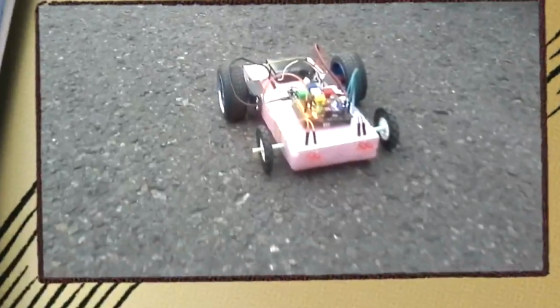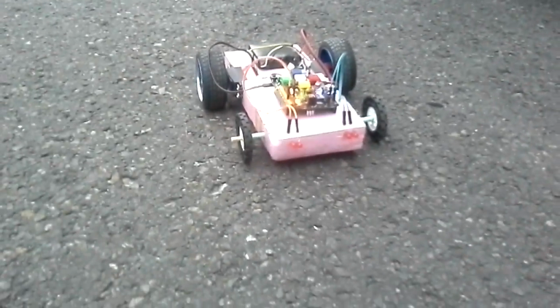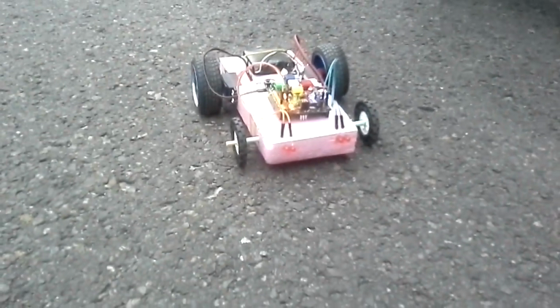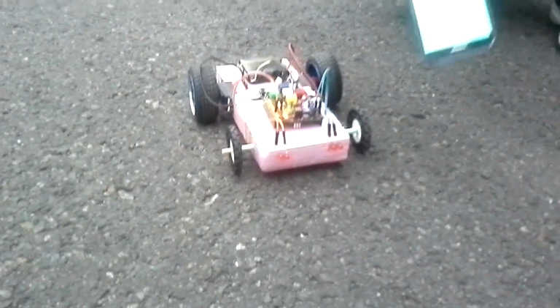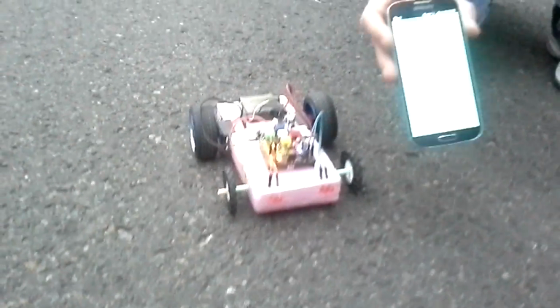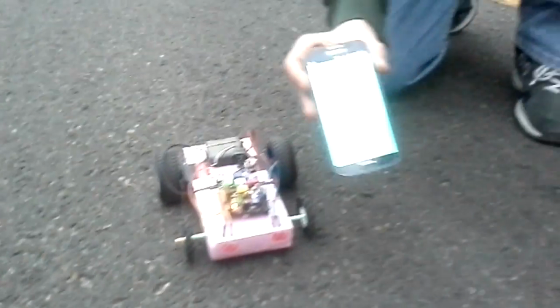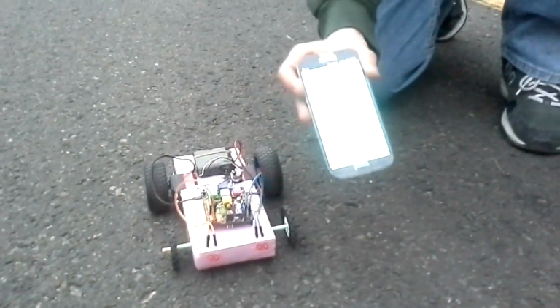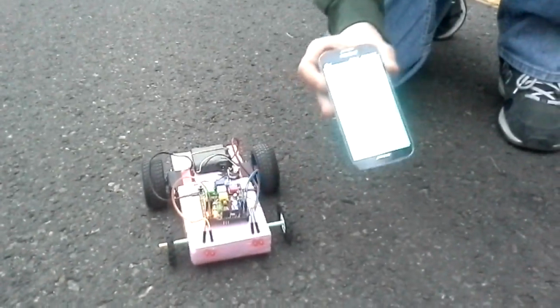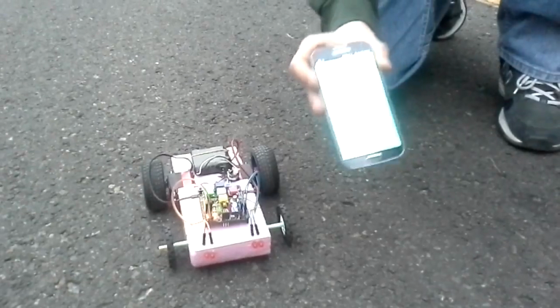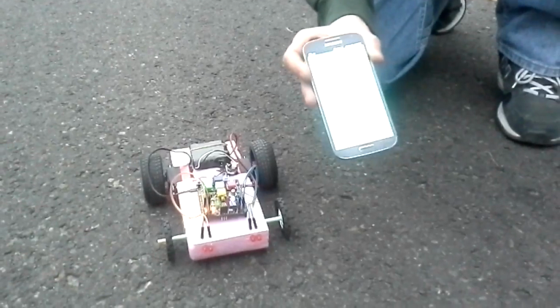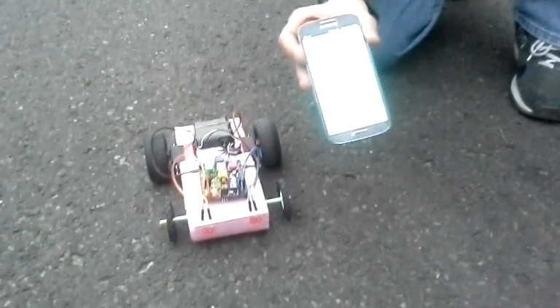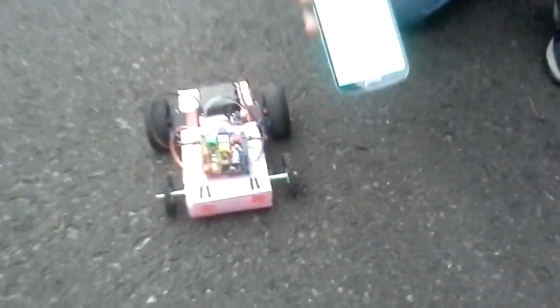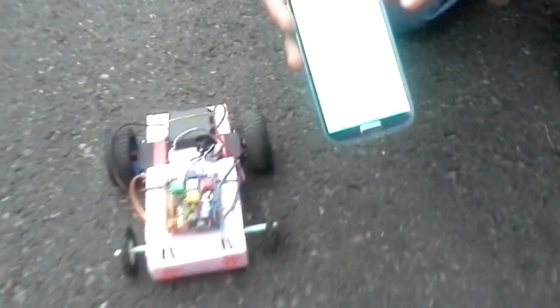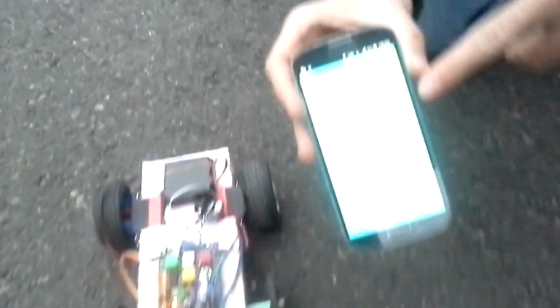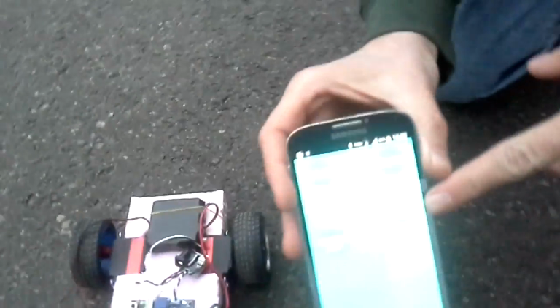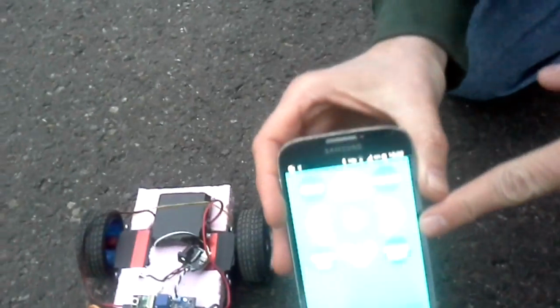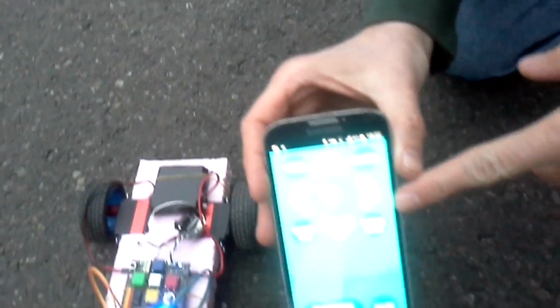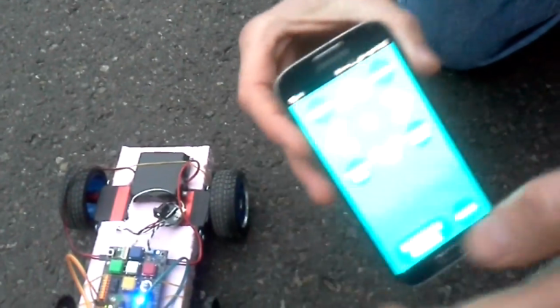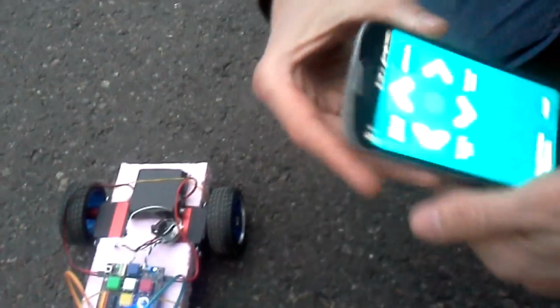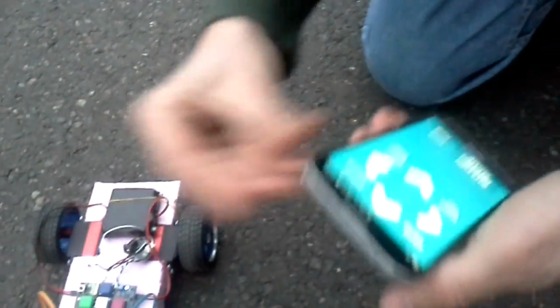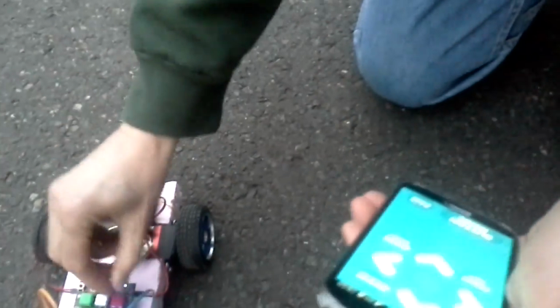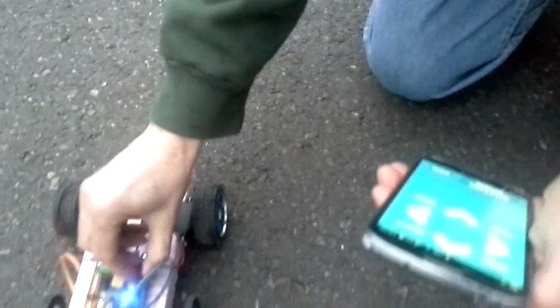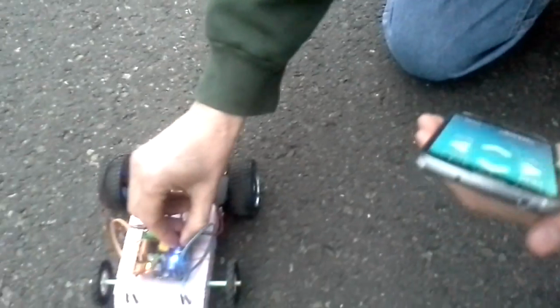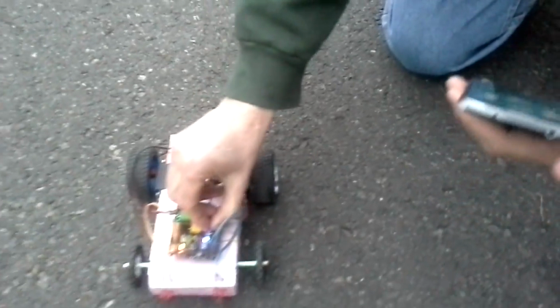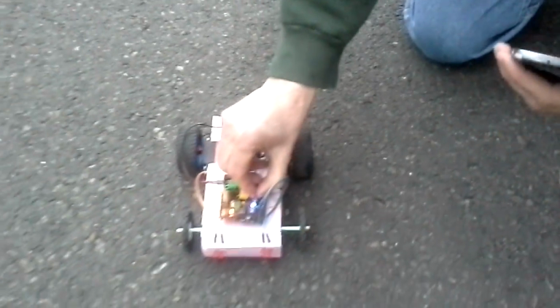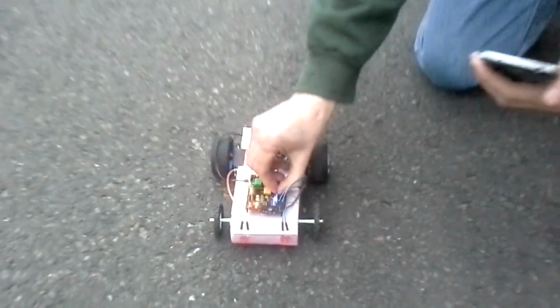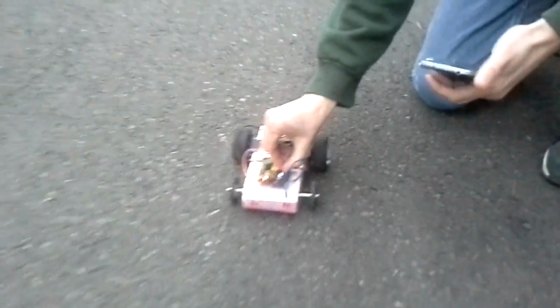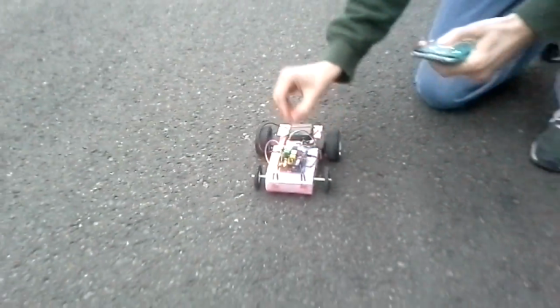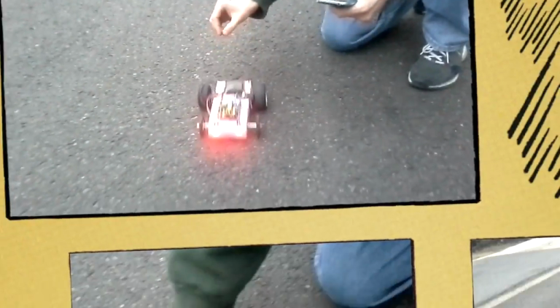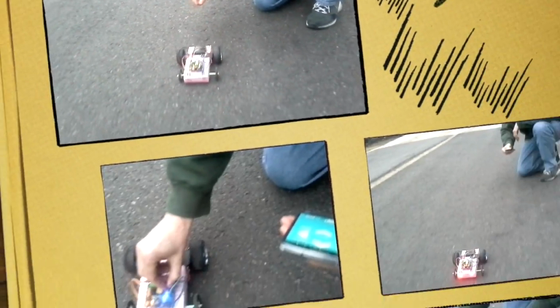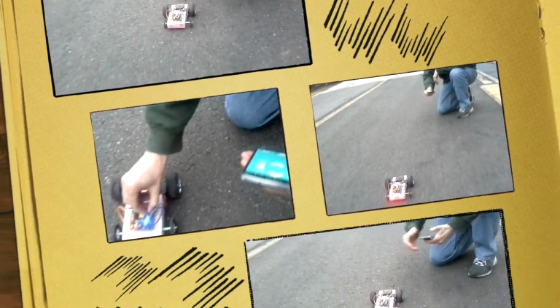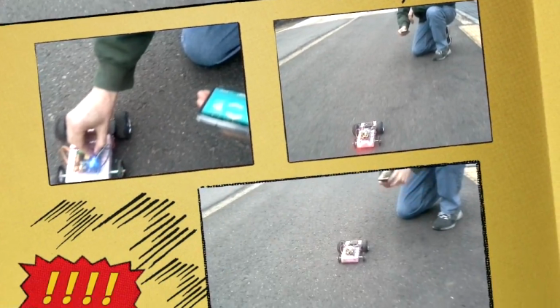I'm controlling that with the Bluetooth controller here, paired to my handphone. This is free from the Play Store. And now I'll make it go a little faster for a little more excitement. There, that's better.